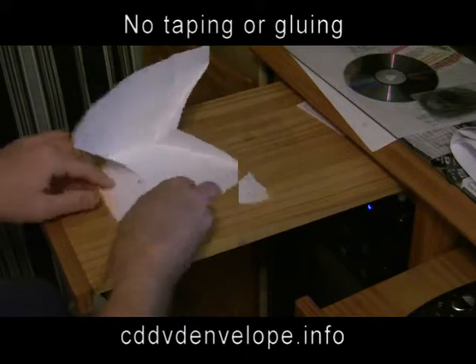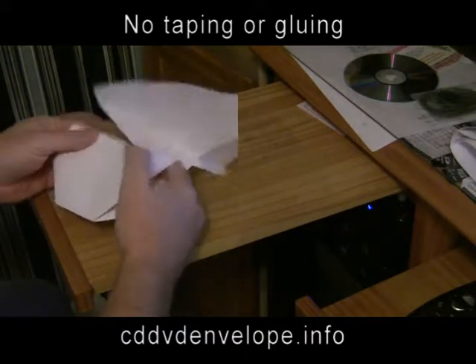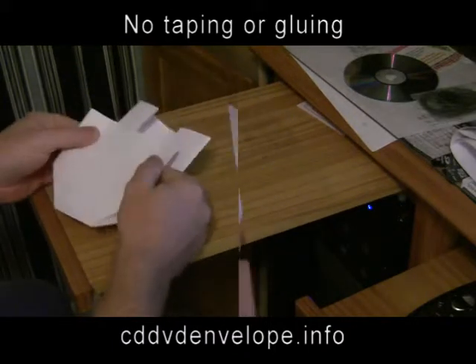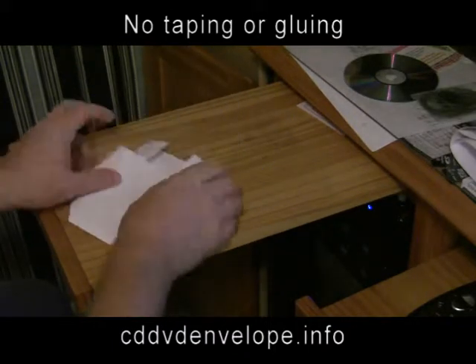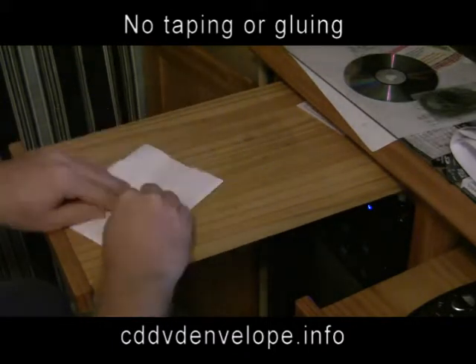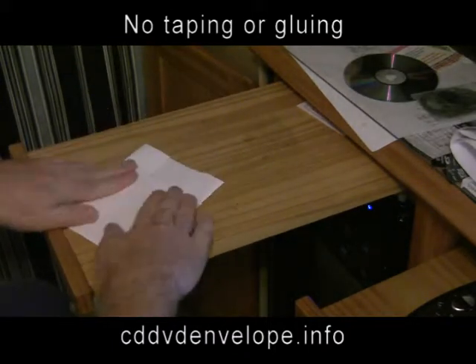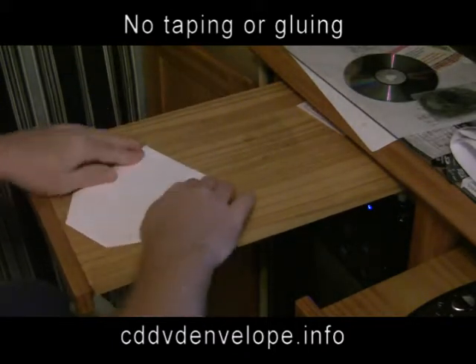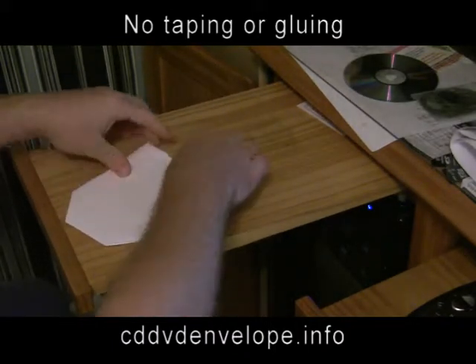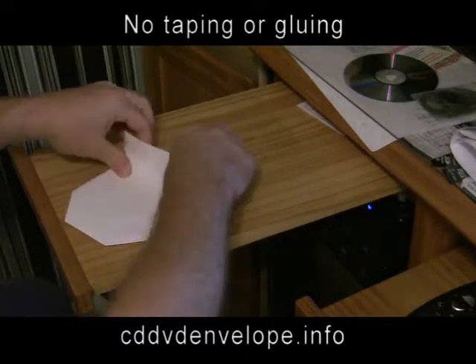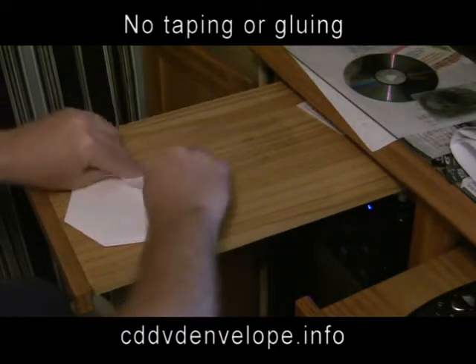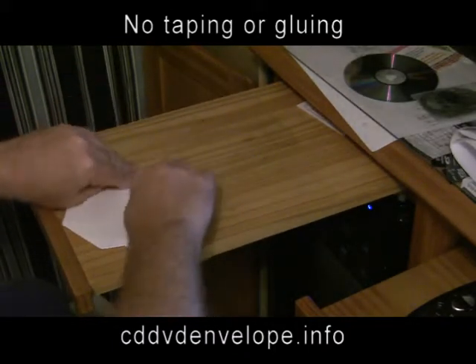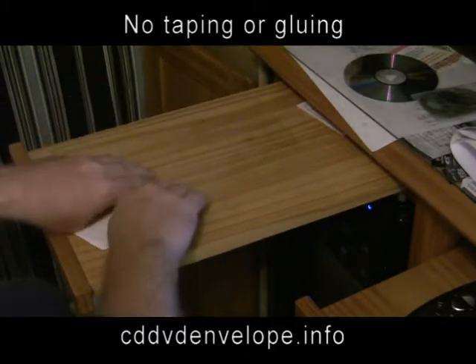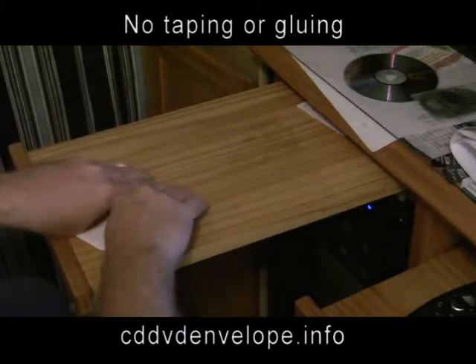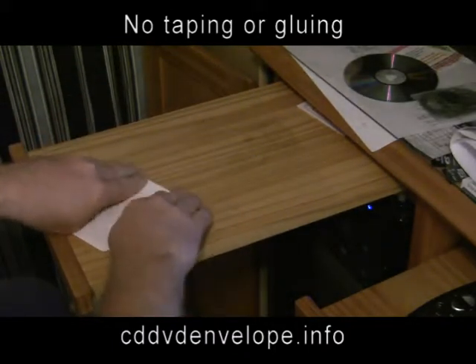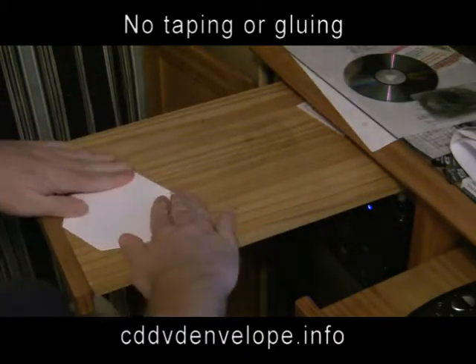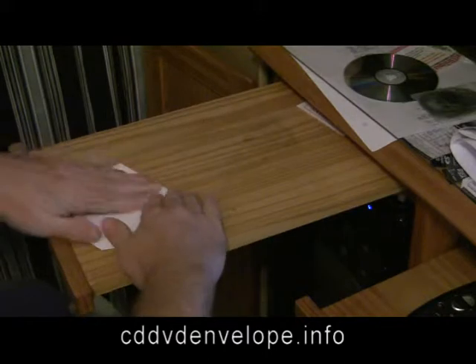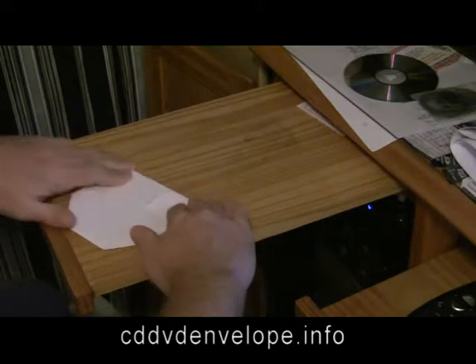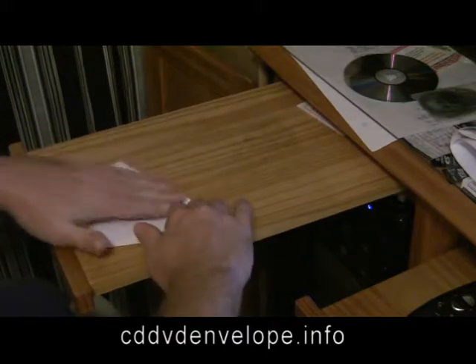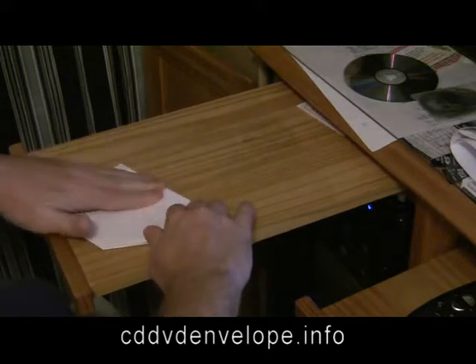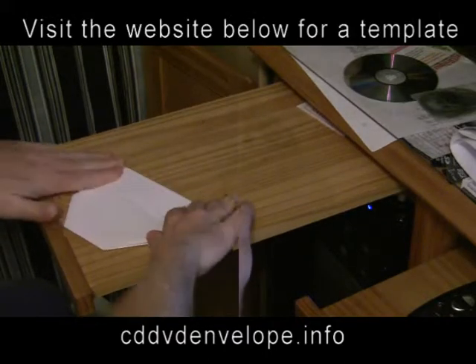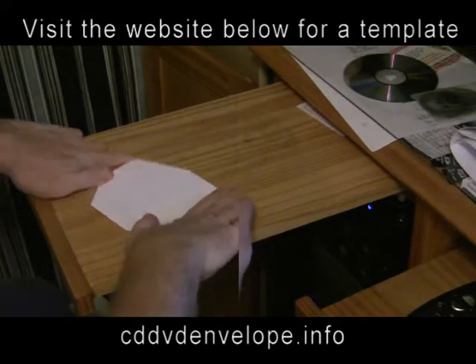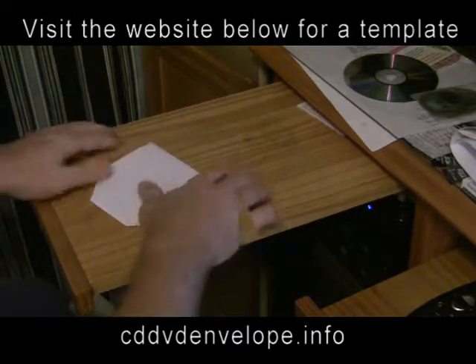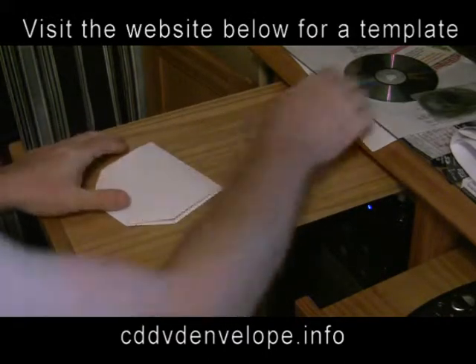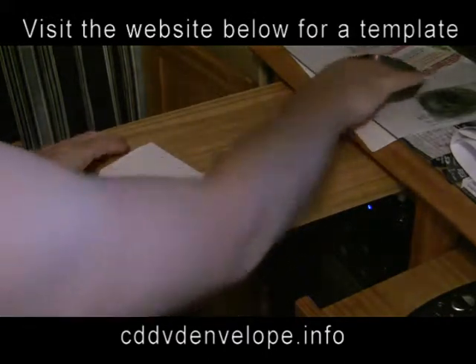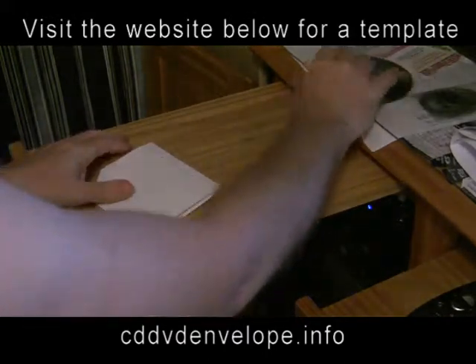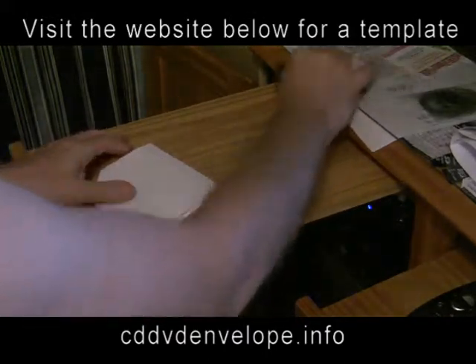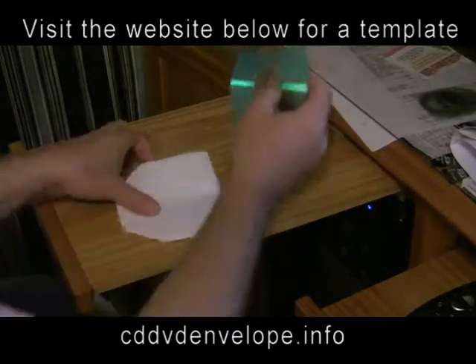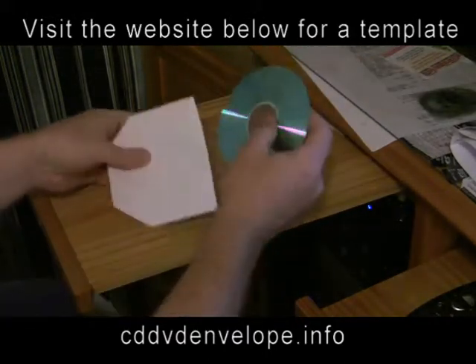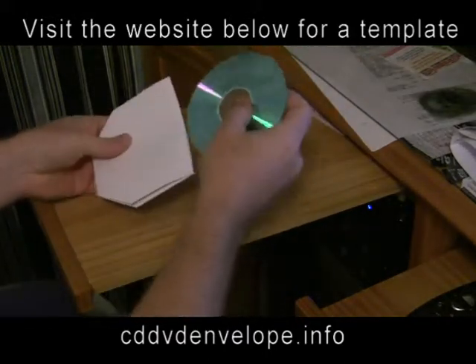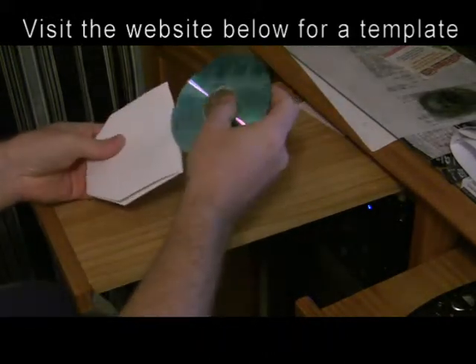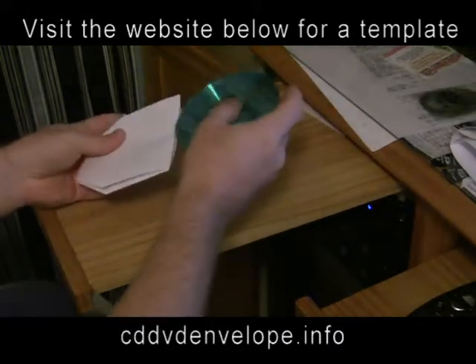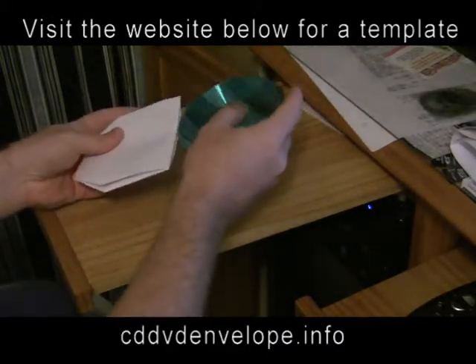For more information and the template, visit the website below: cddvdenvelope.info.